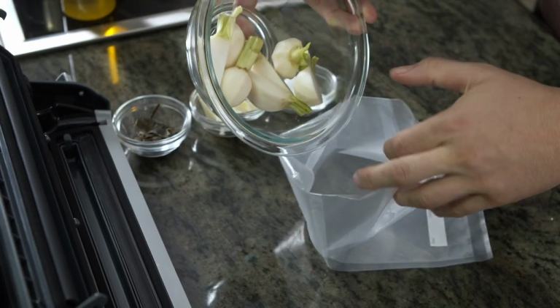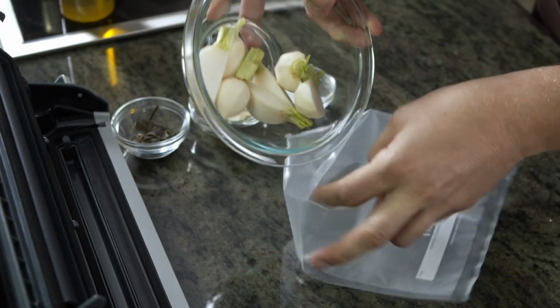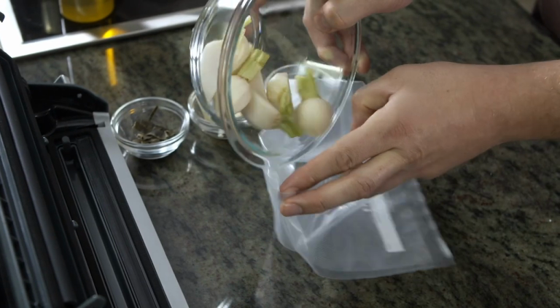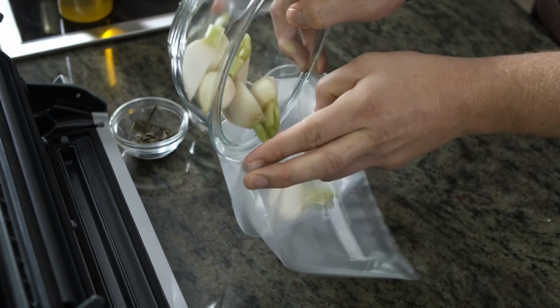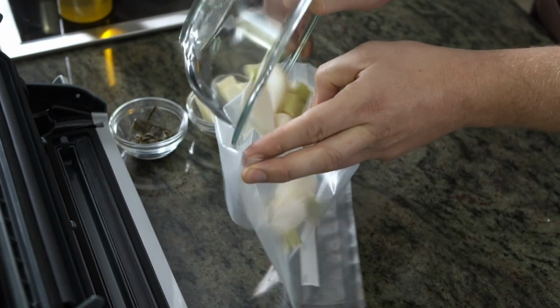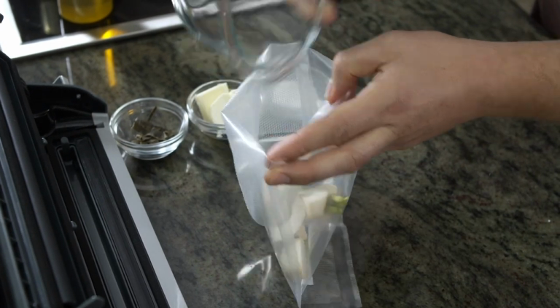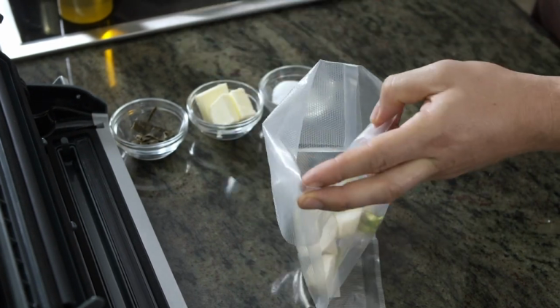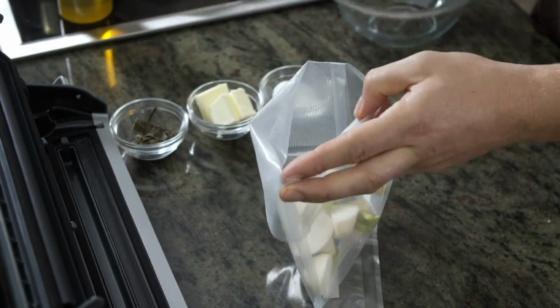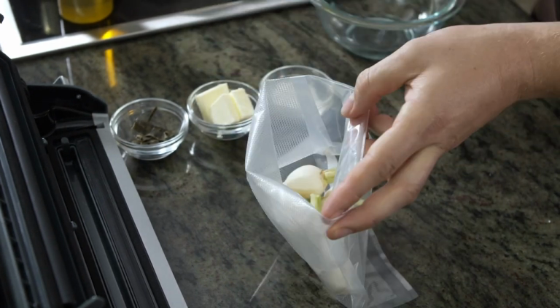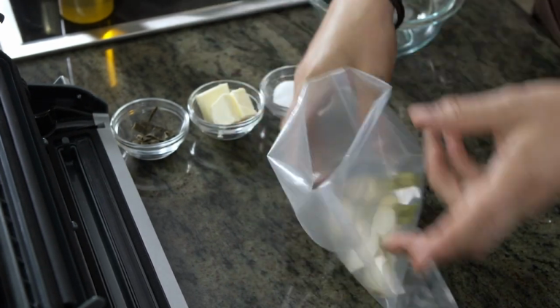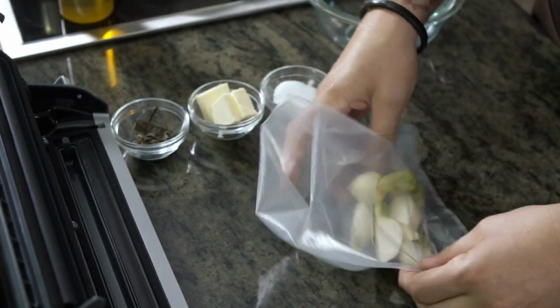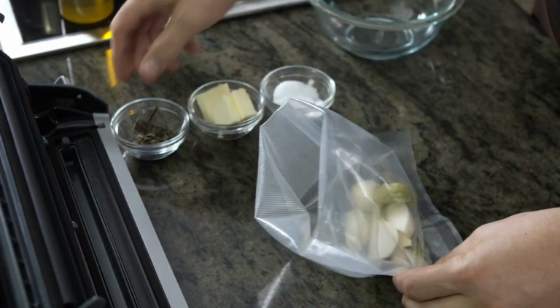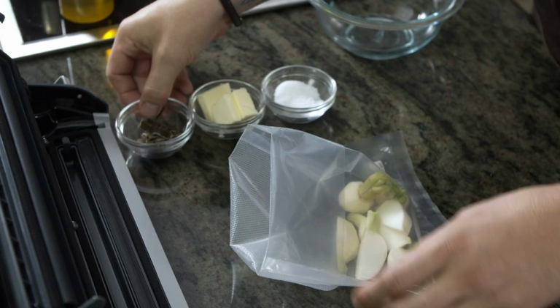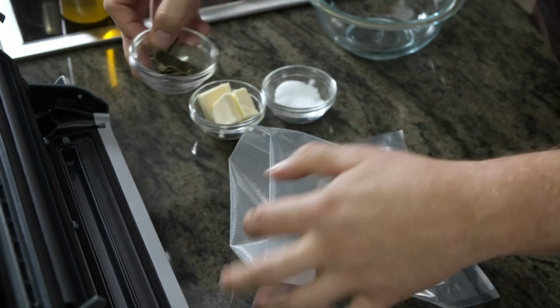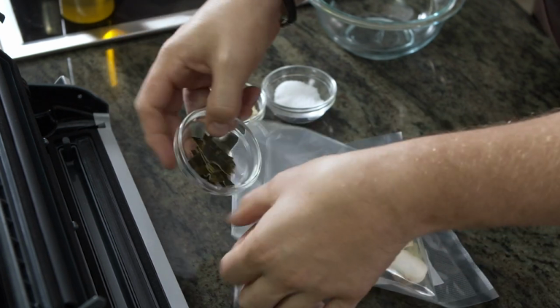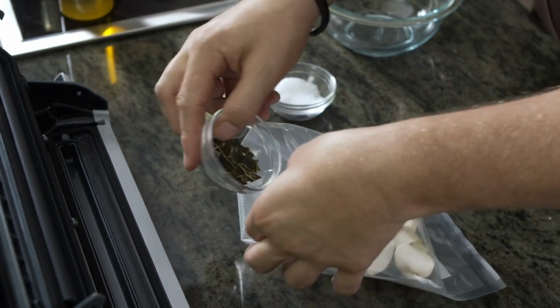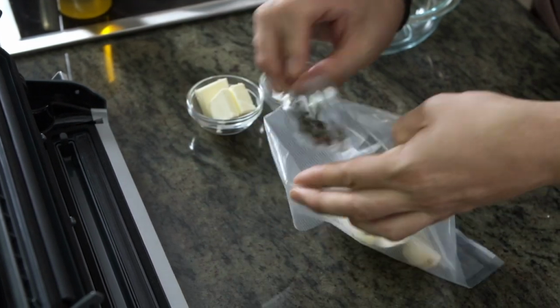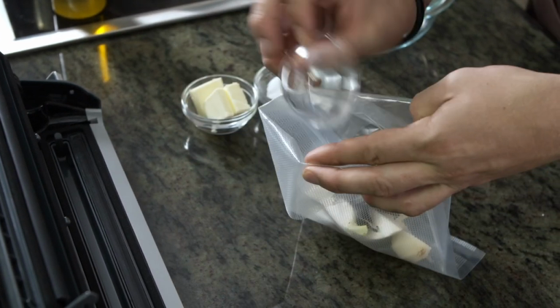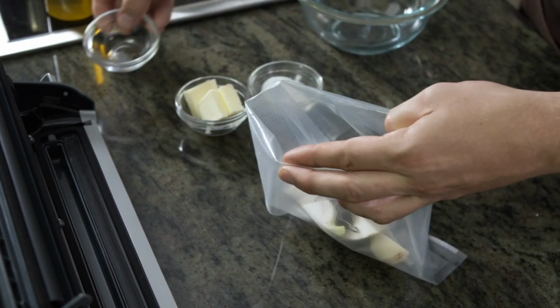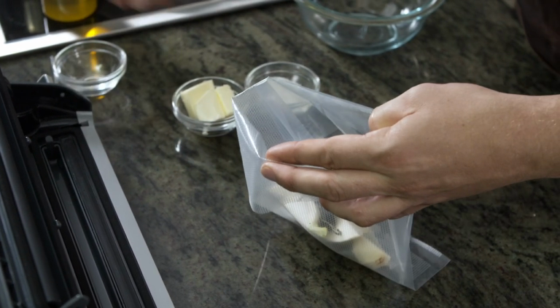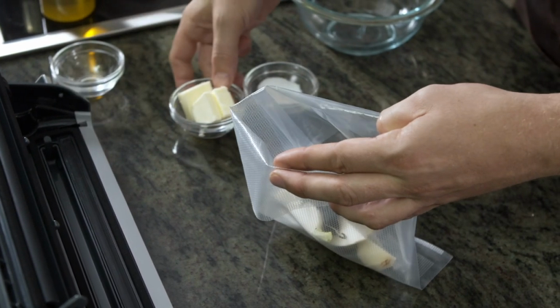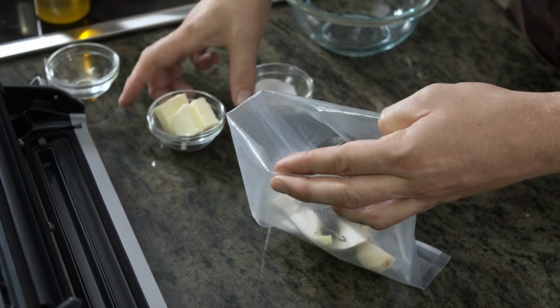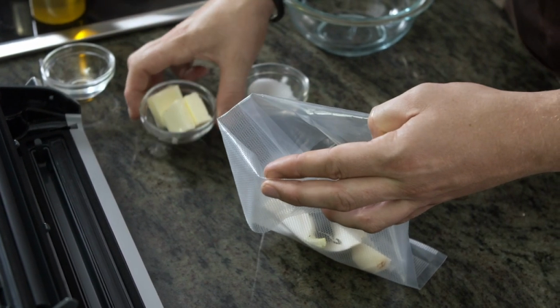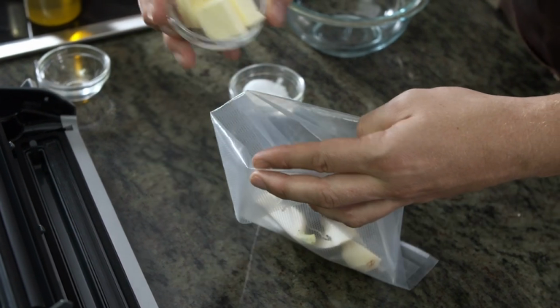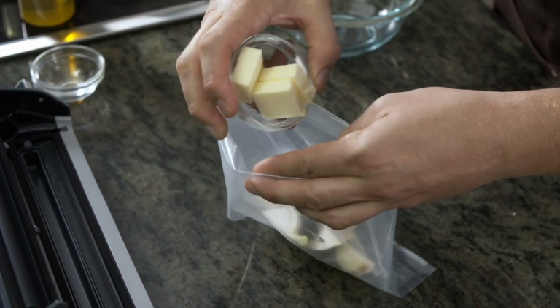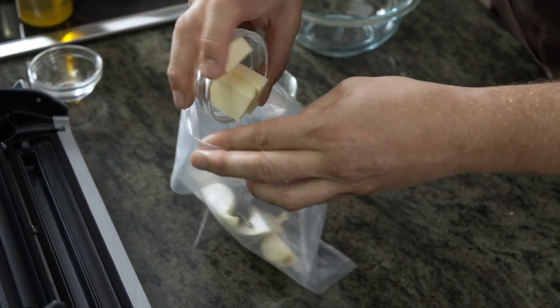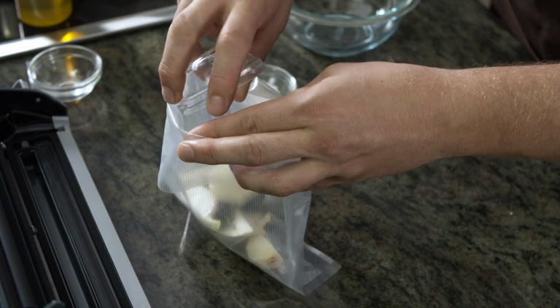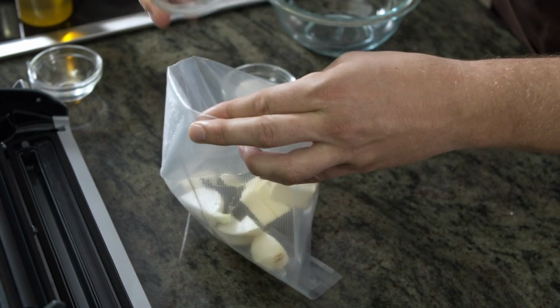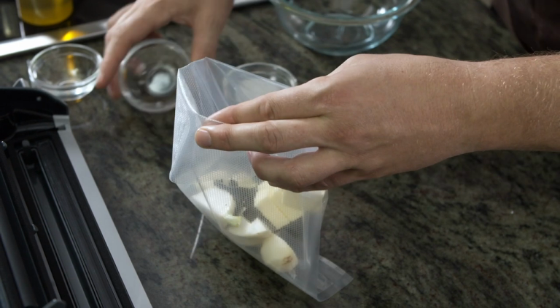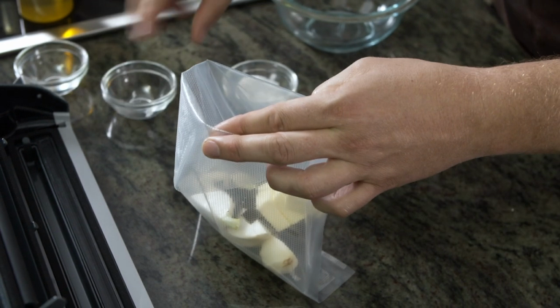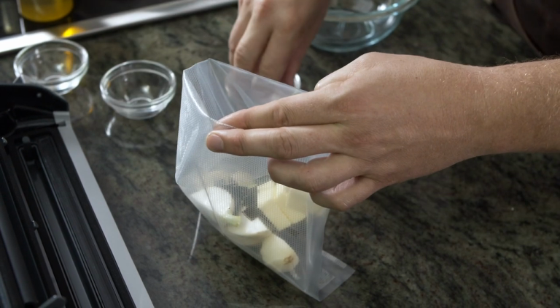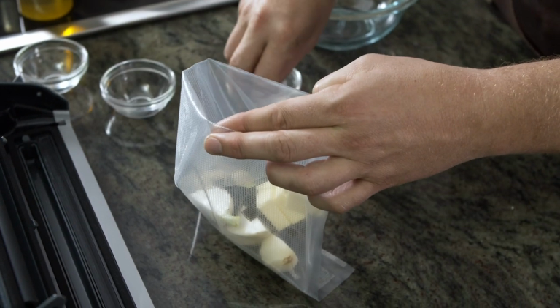Now for our beautiful little baby turnips, we're going to add the kombu that we sliced, some butter, and a little bit of salt.